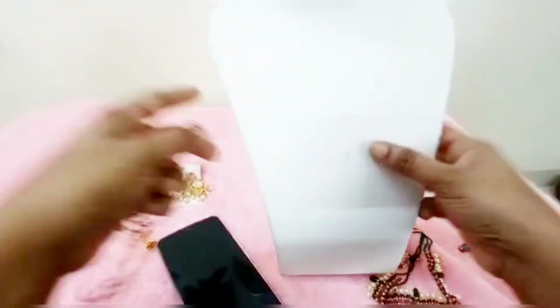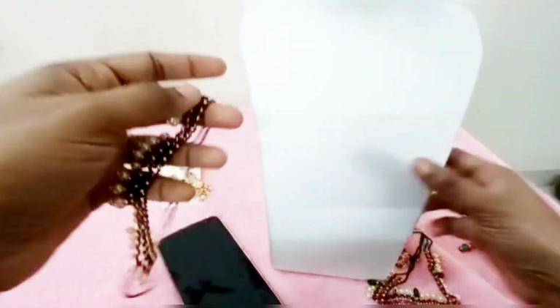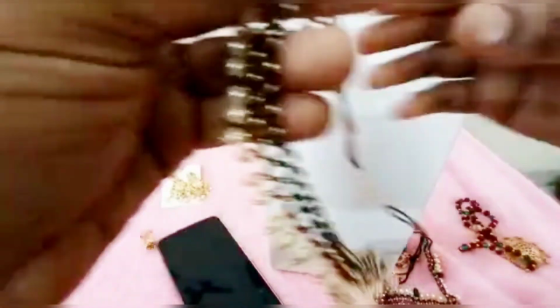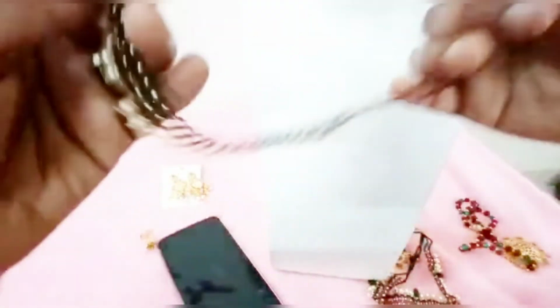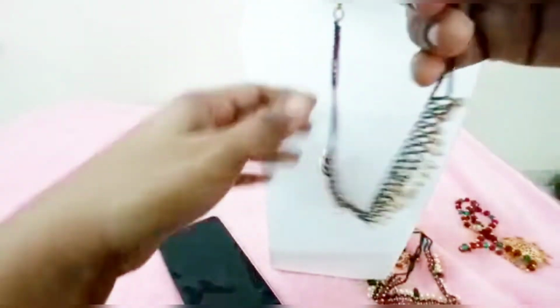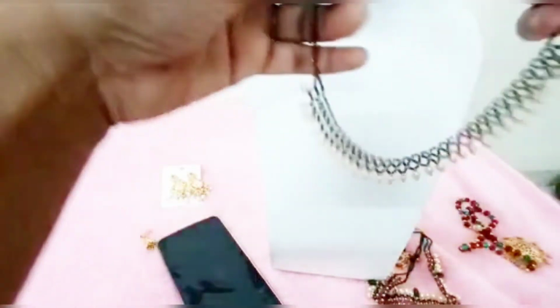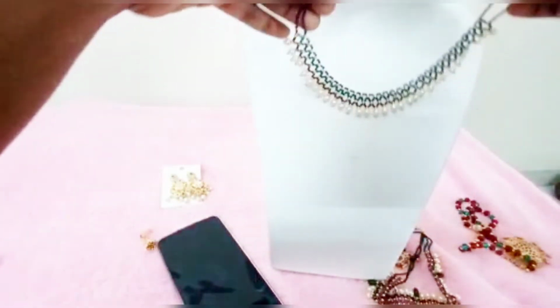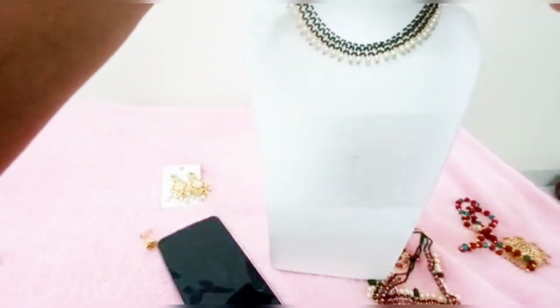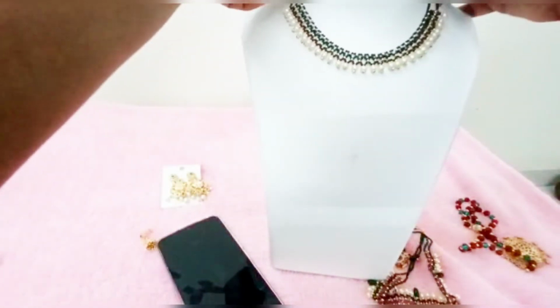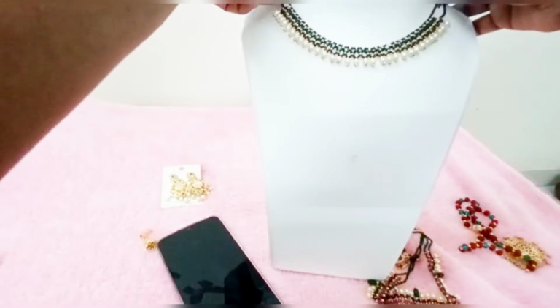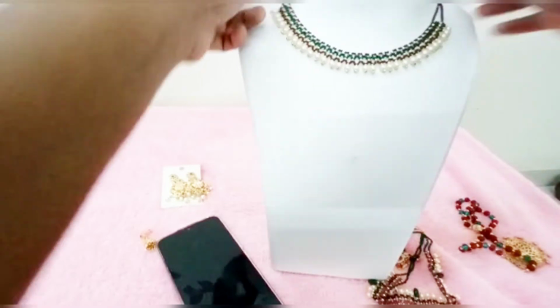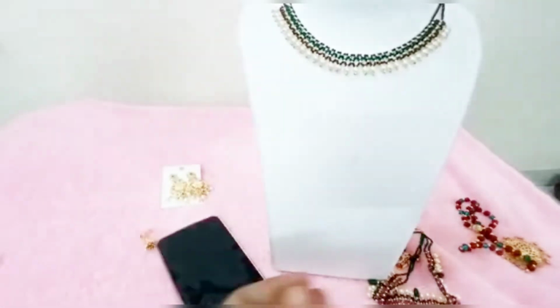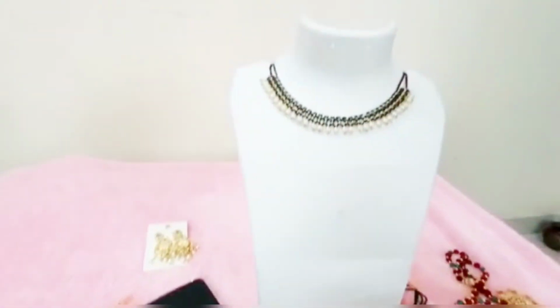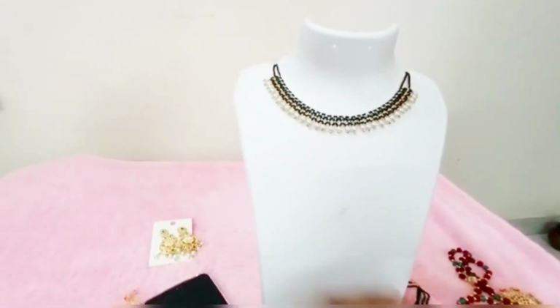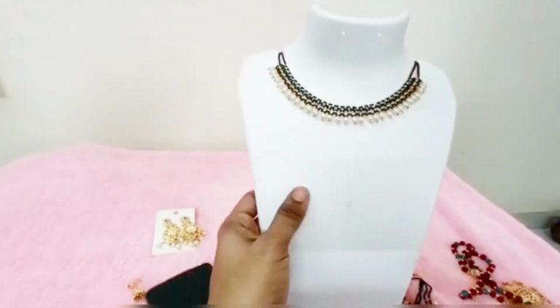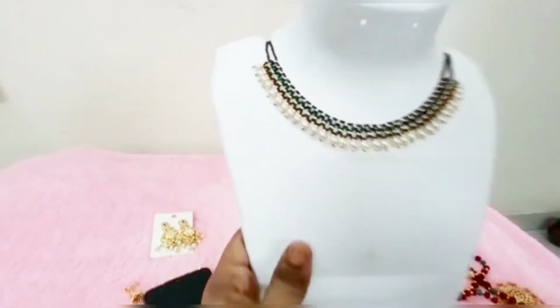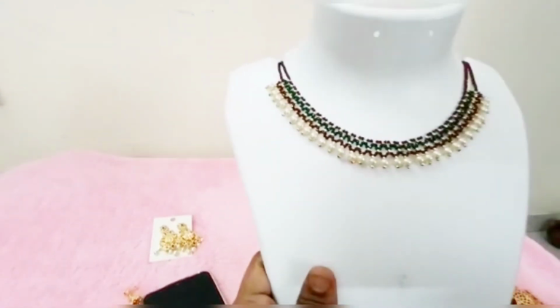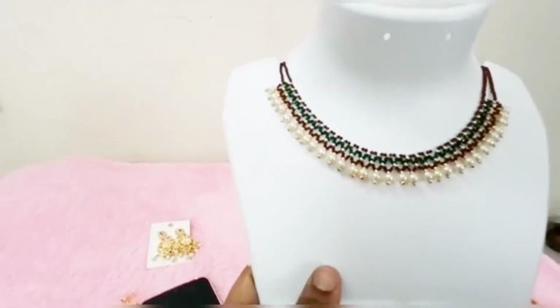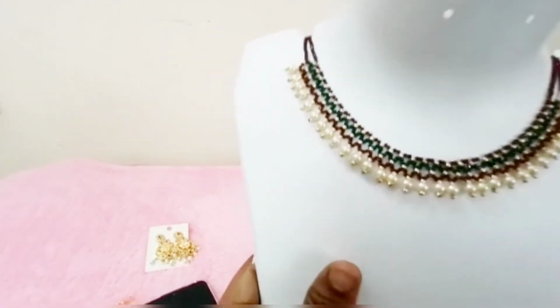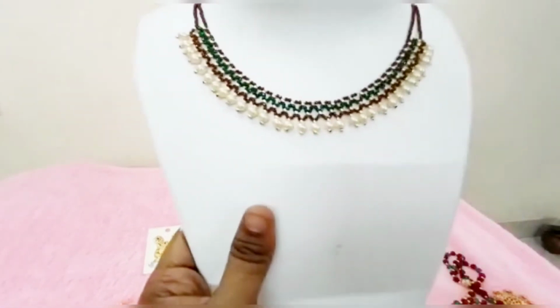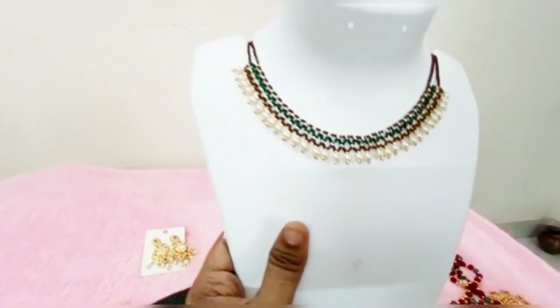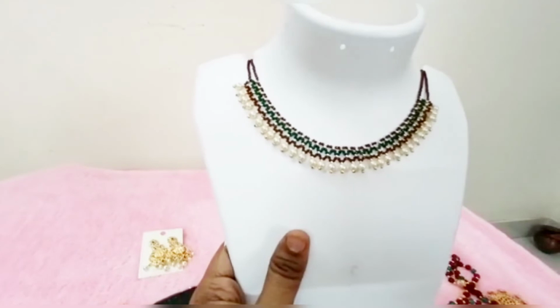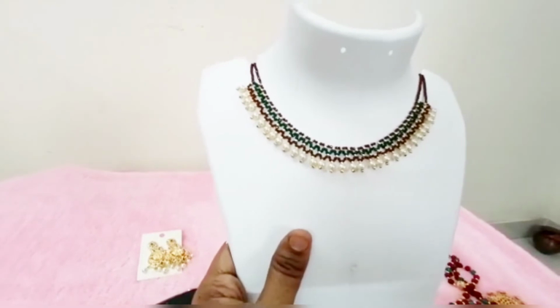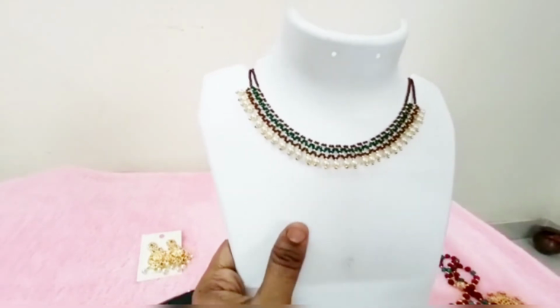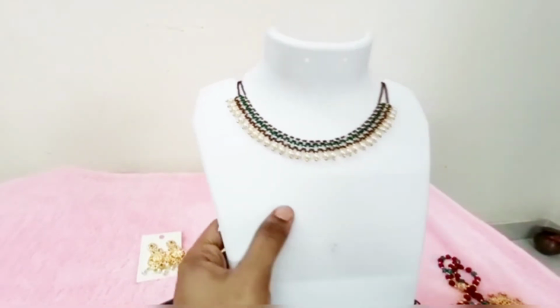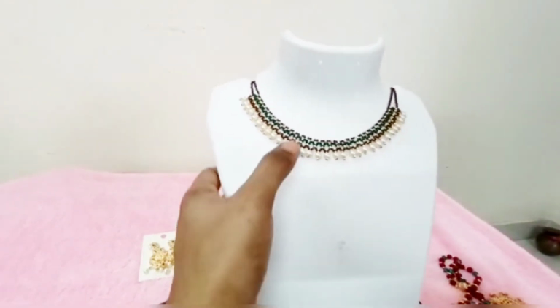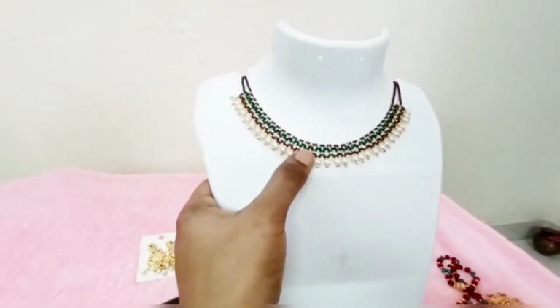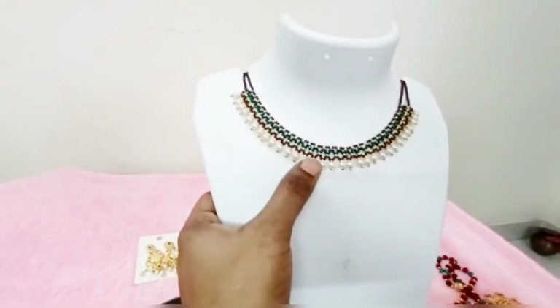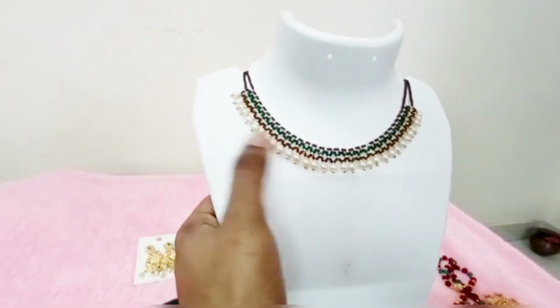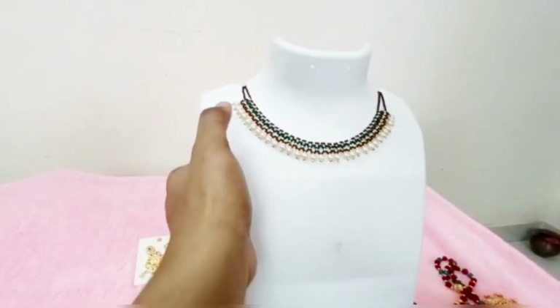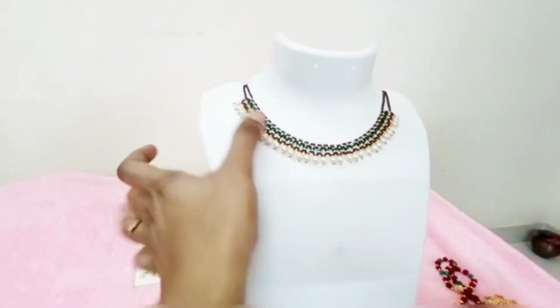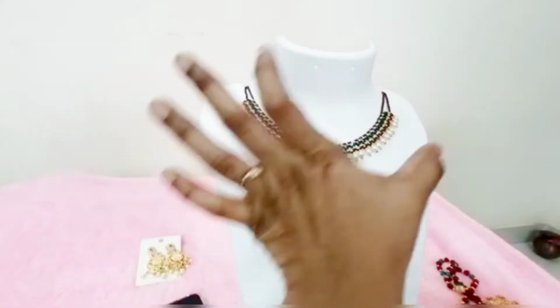This is the pearl designer. When the pearl designer is made, the colour is only pearl and green colour. This design uses only pearl with gold and gold finish.